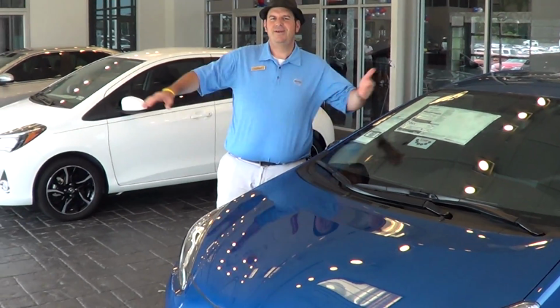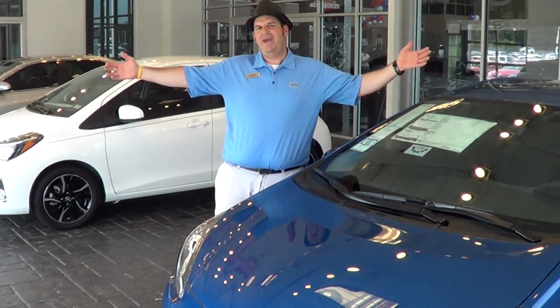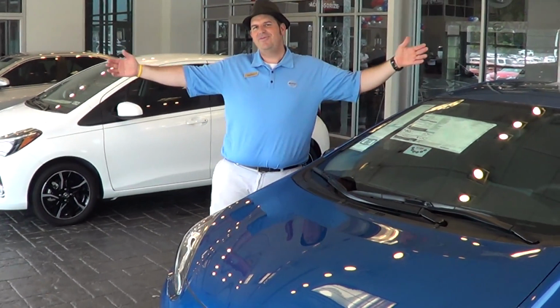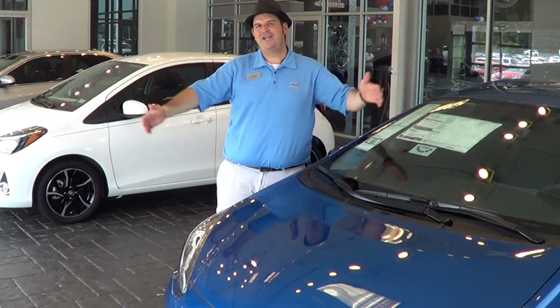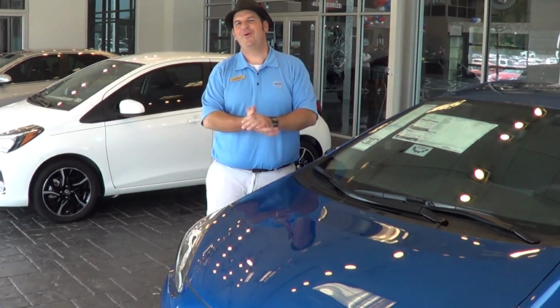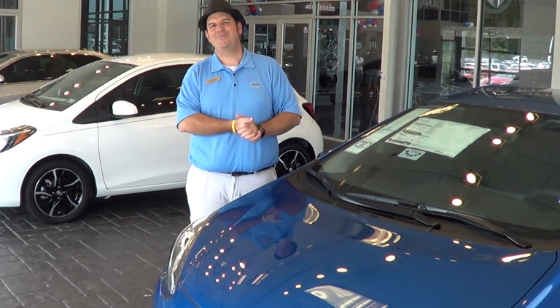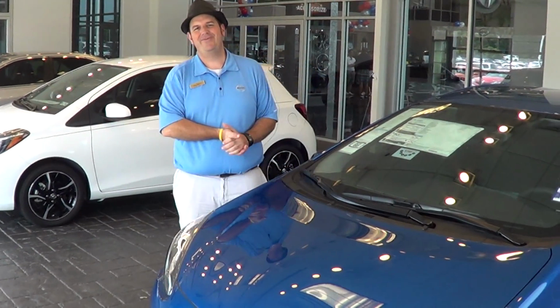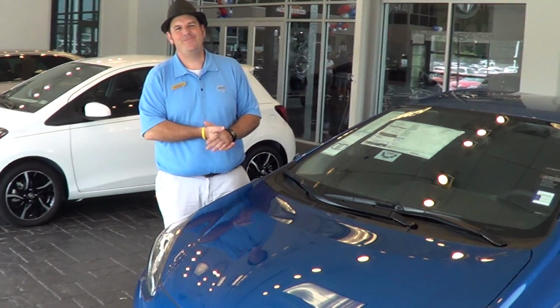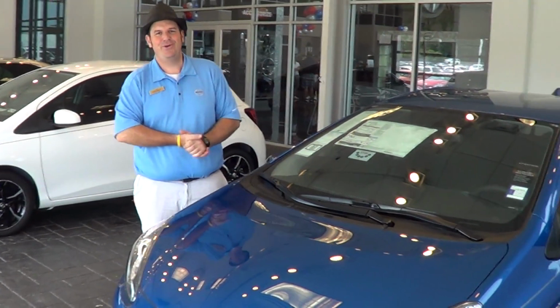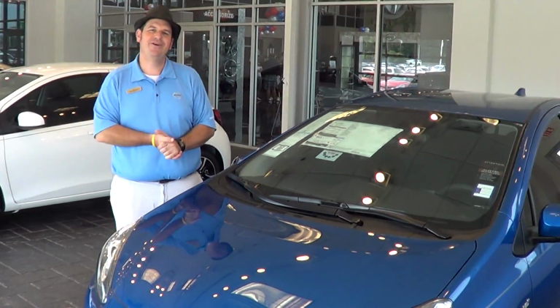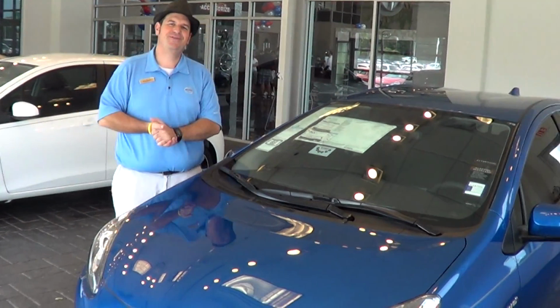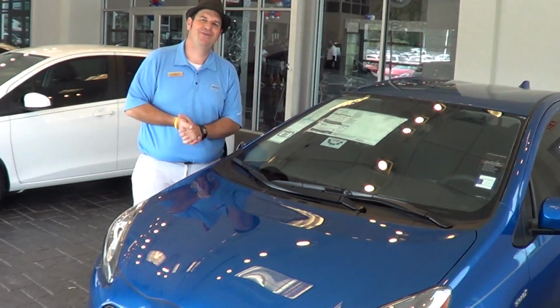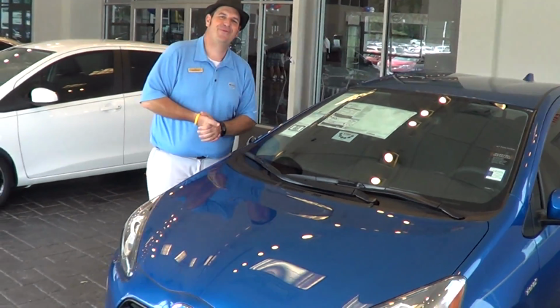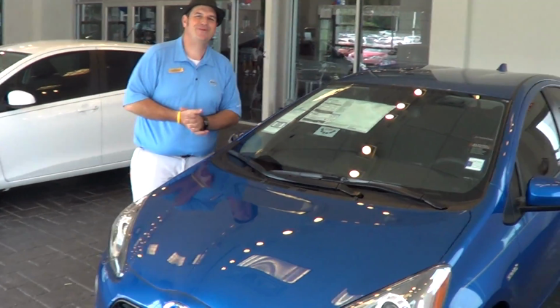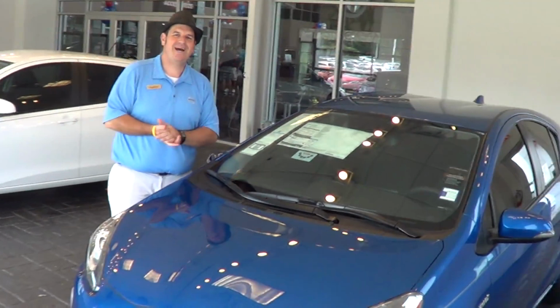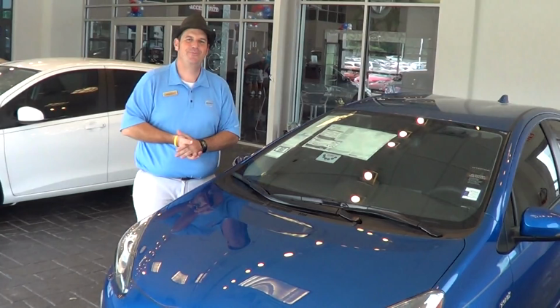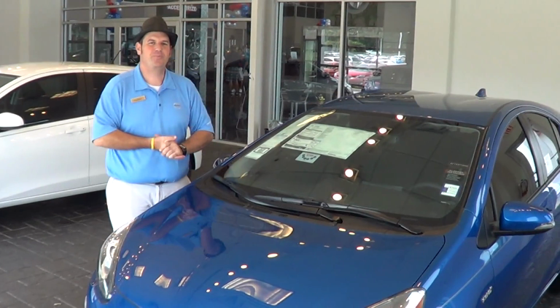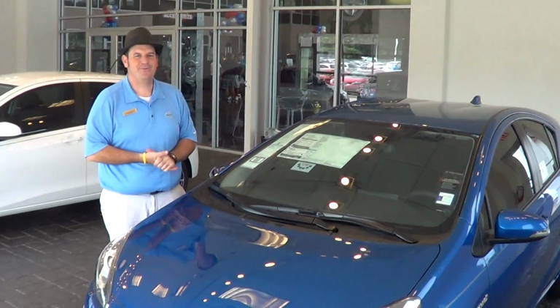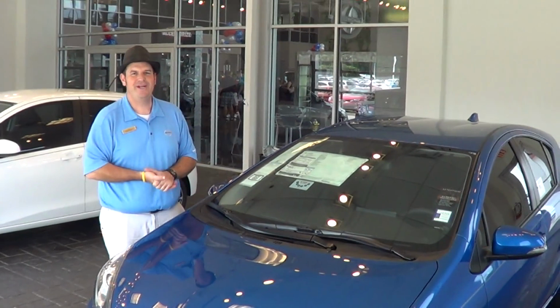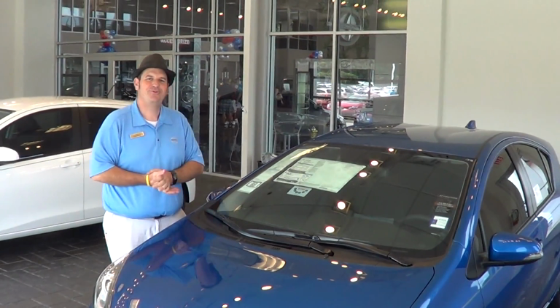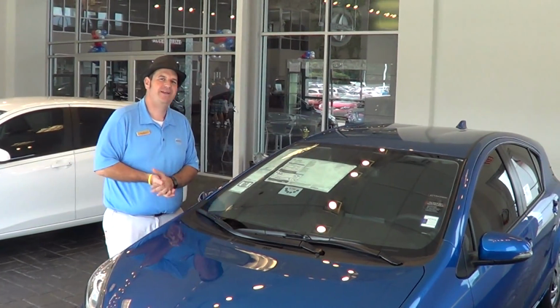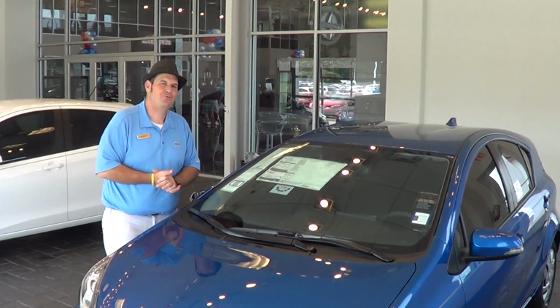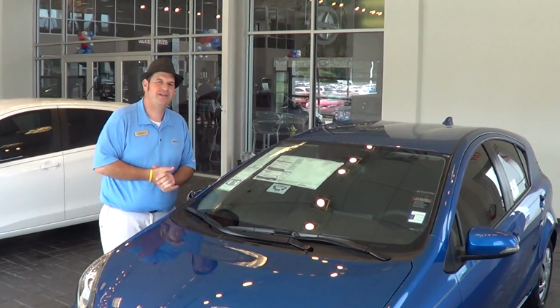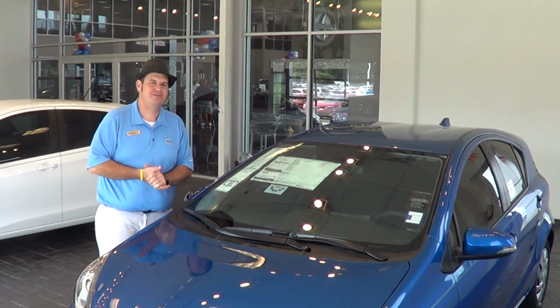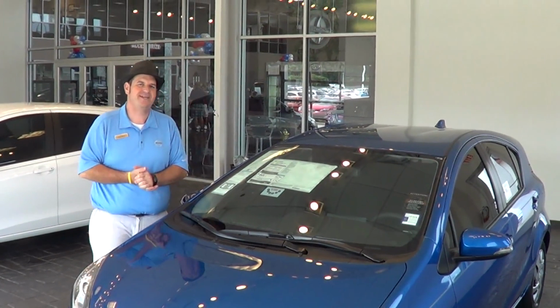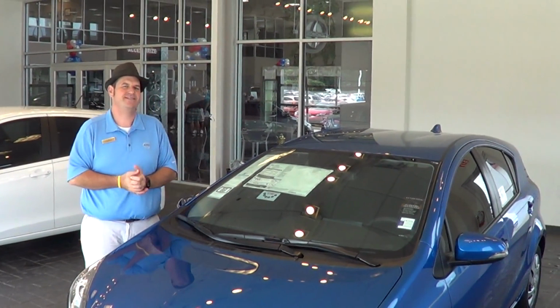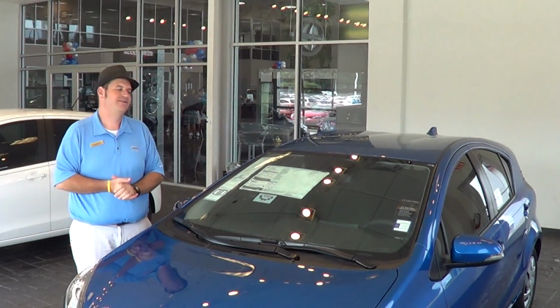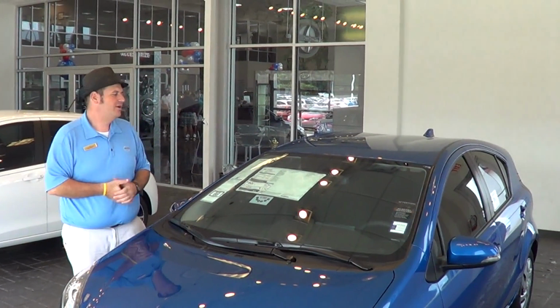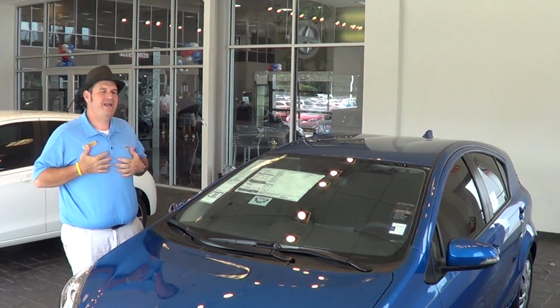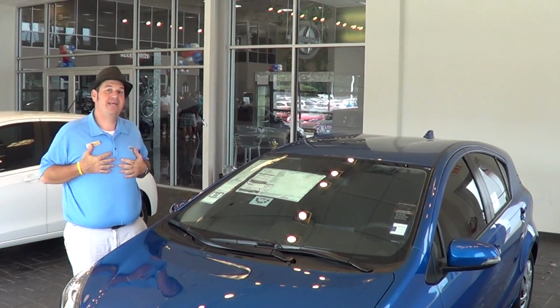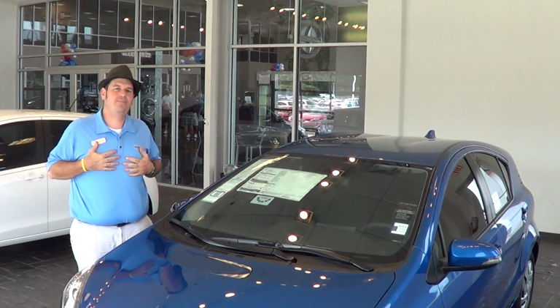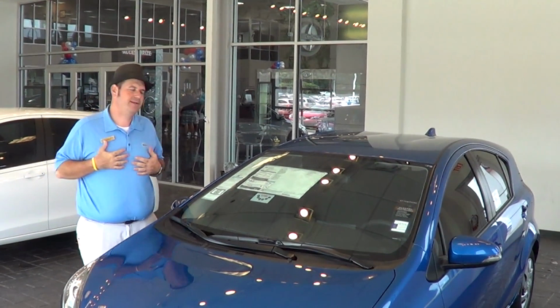Hey everybody, welcome back to Freeman Toyota over here on the affordable side of the Metroplex at 183 and 820 in Hurst, Texas. My name is Adam Minkley.